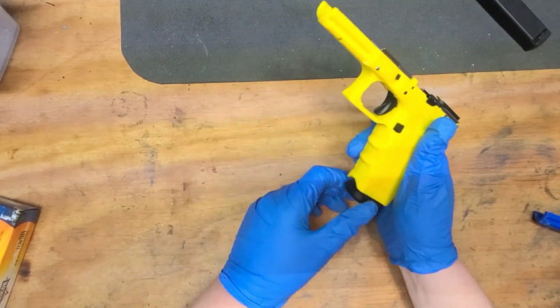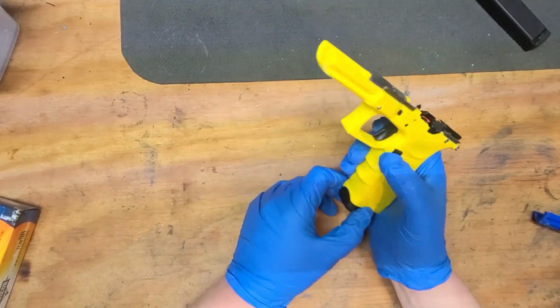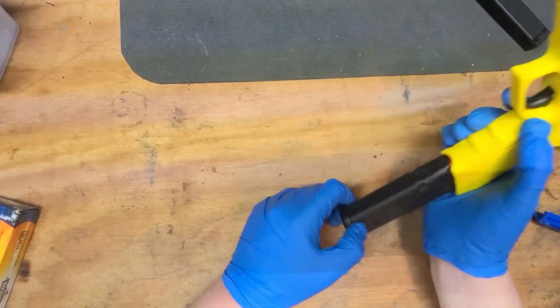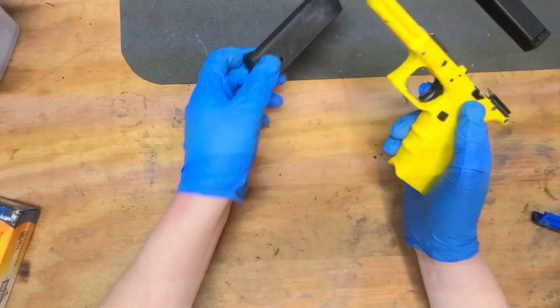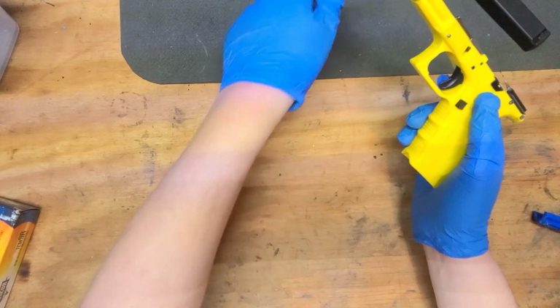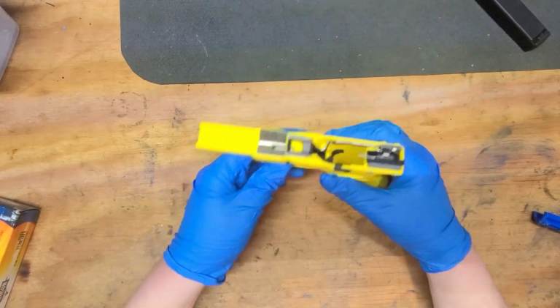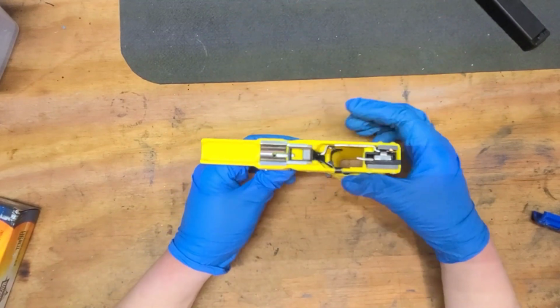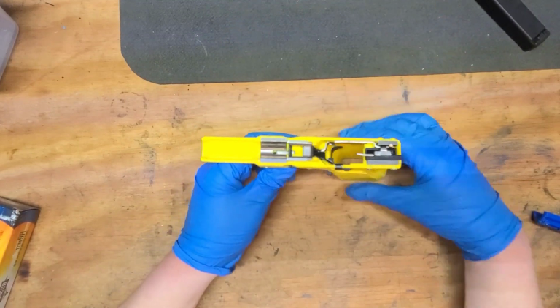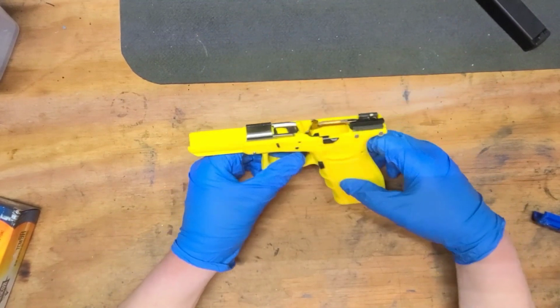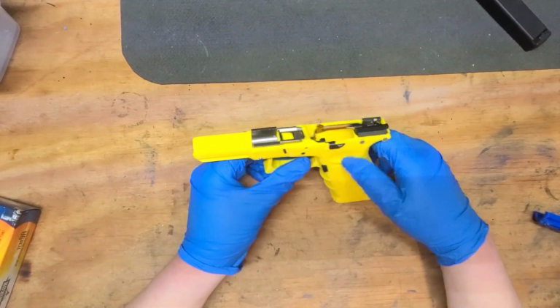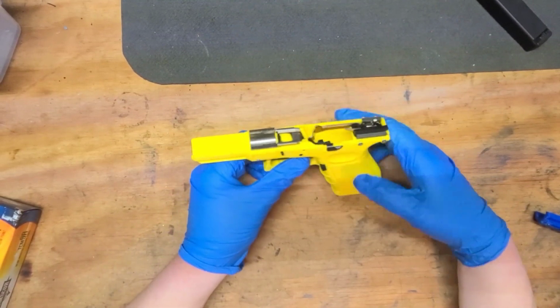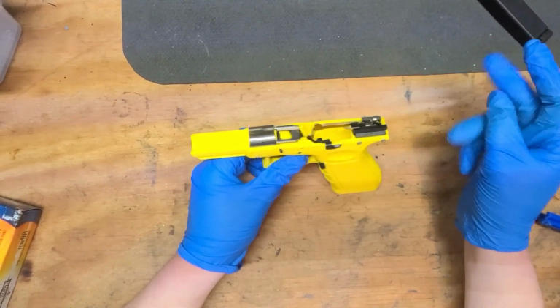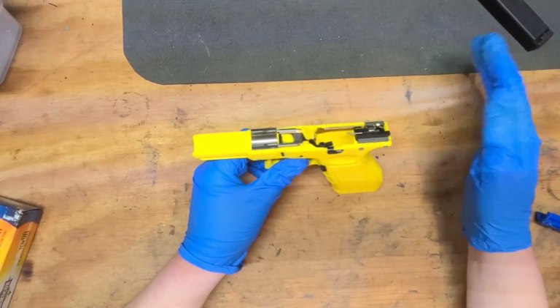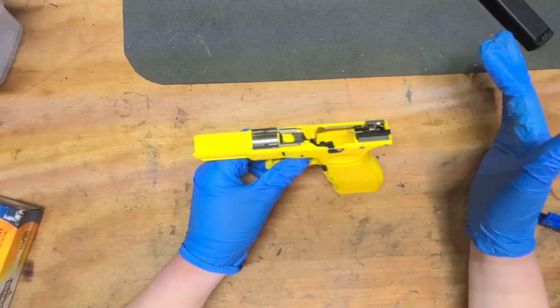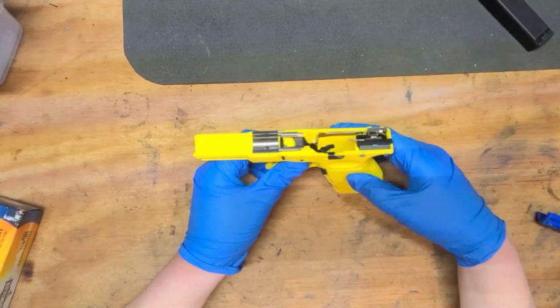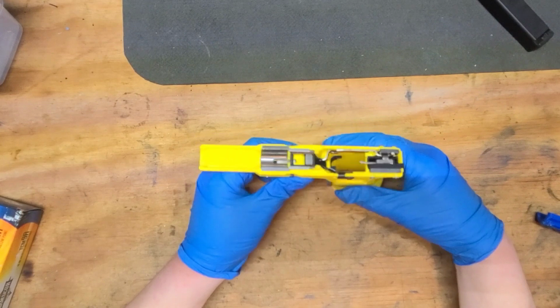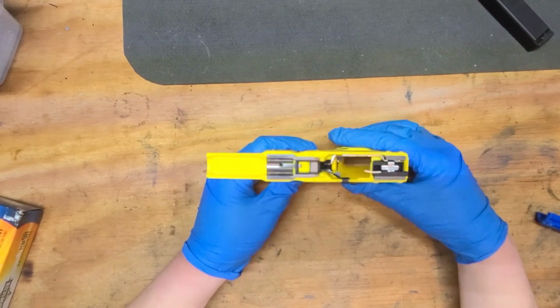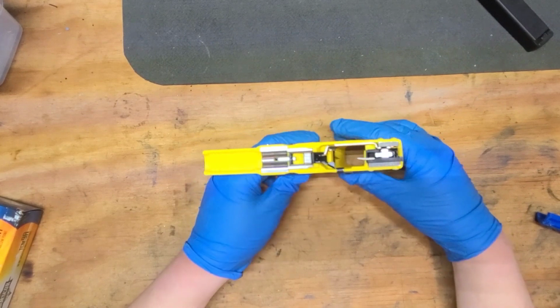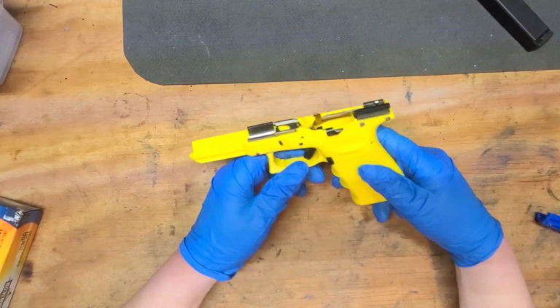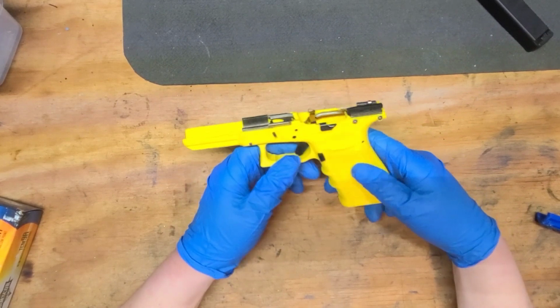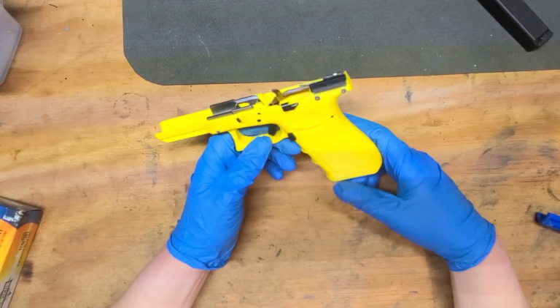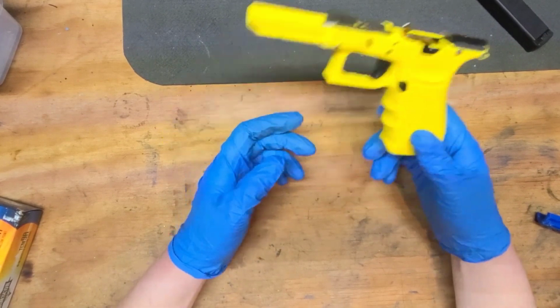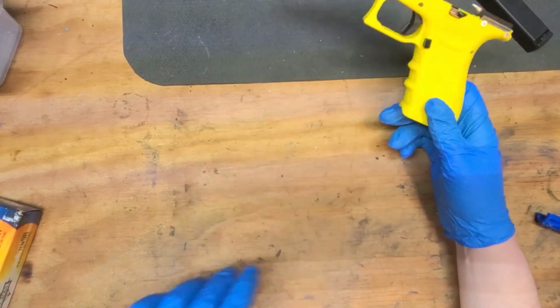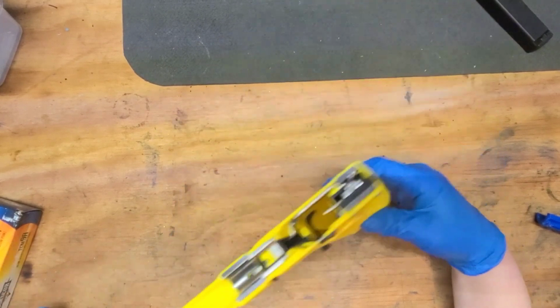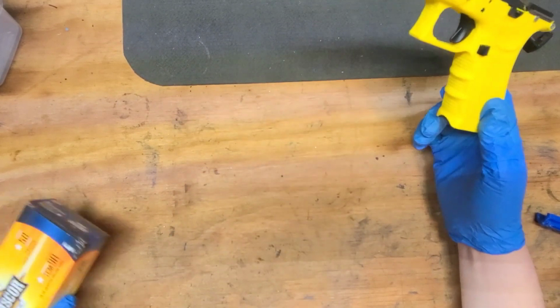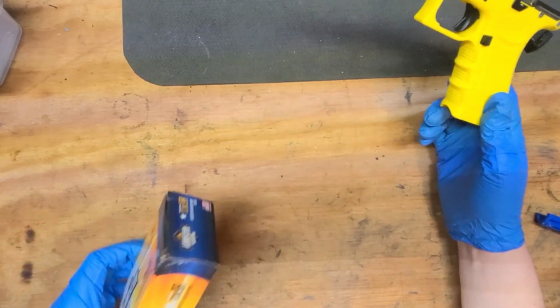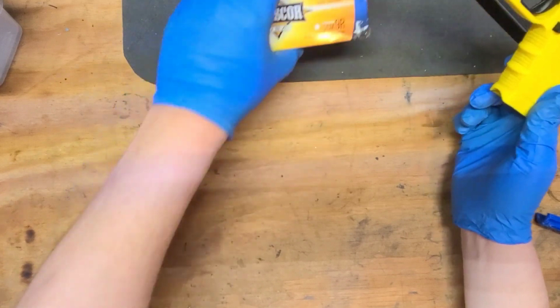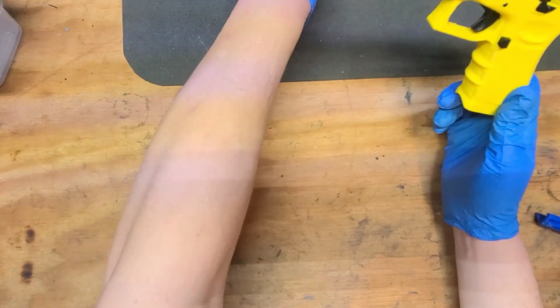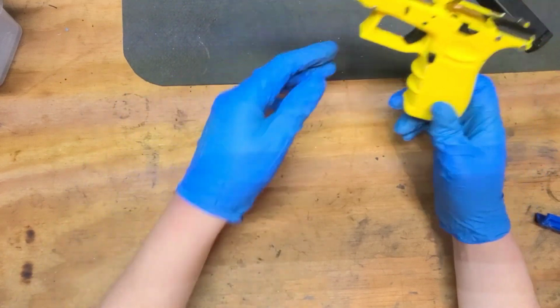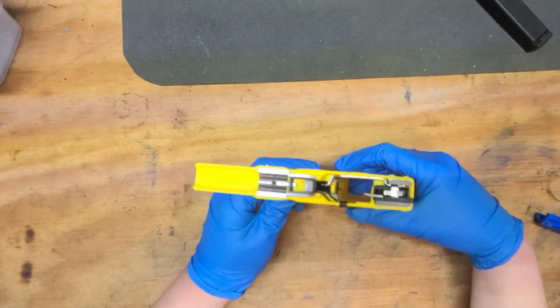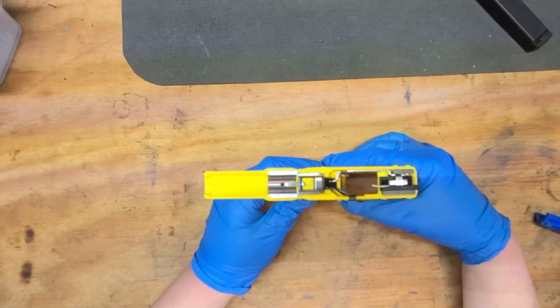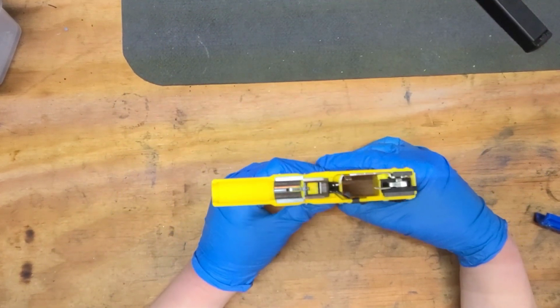I wish I had the barrel and spring, but I sent that back today. I will do a shooting video of it when I get the barrel and spring back from Rock Island. At least they agreed to take it back — so far. Not super happy with that, but there it is.